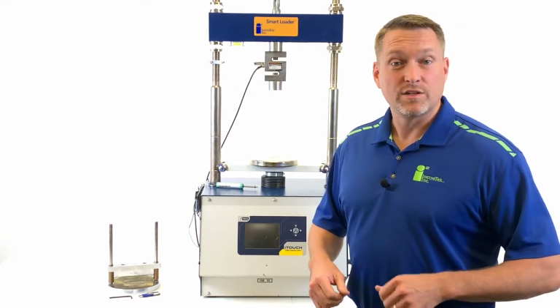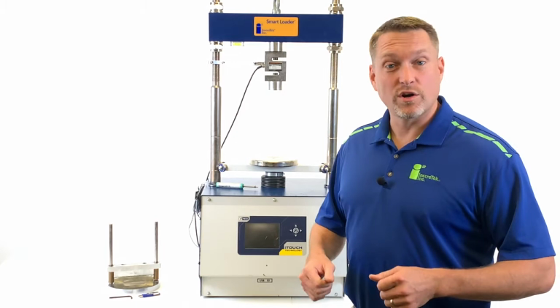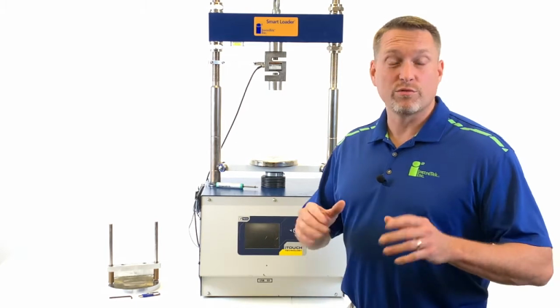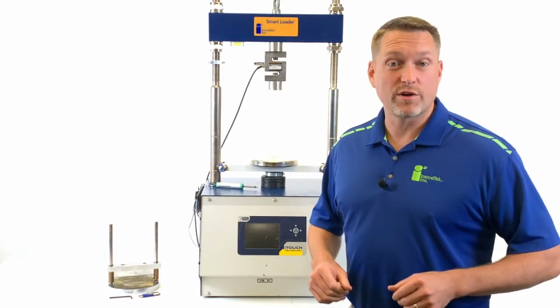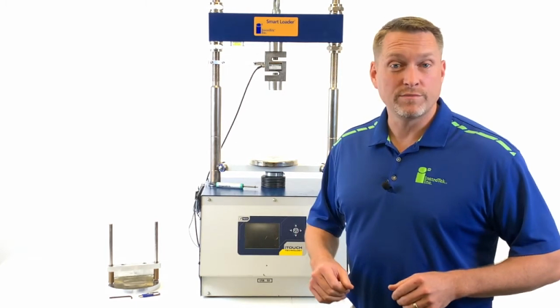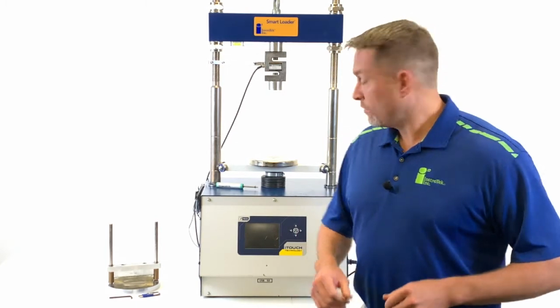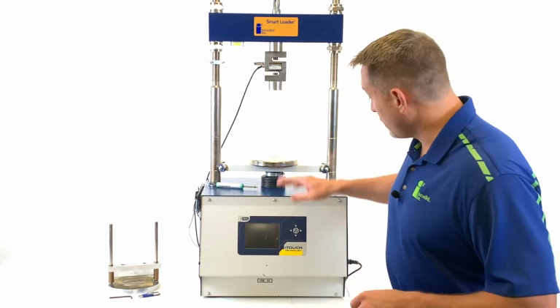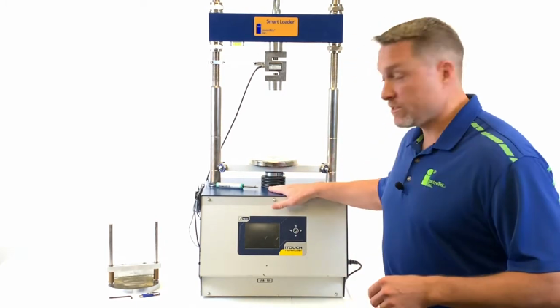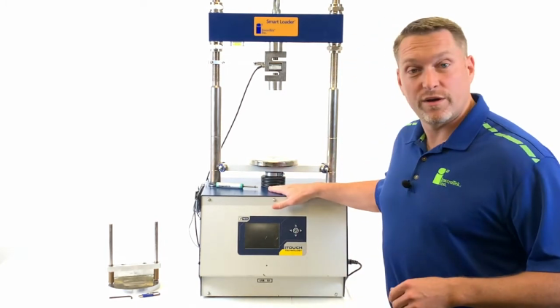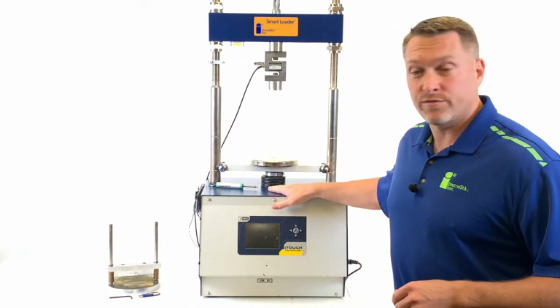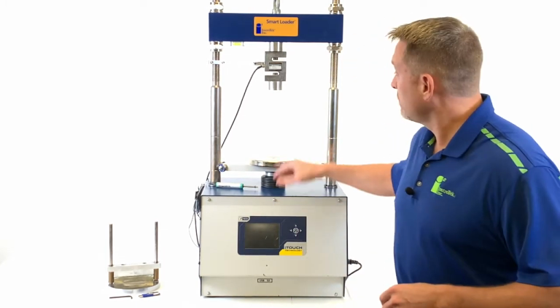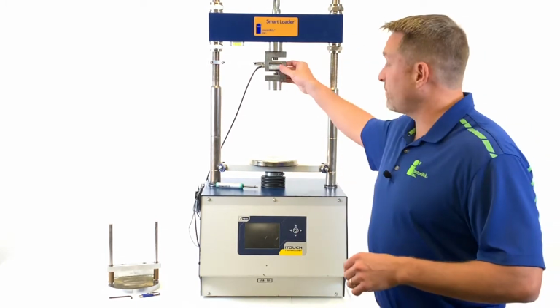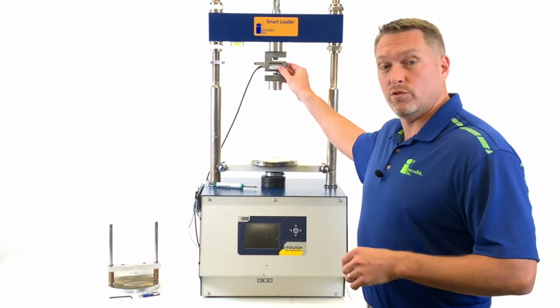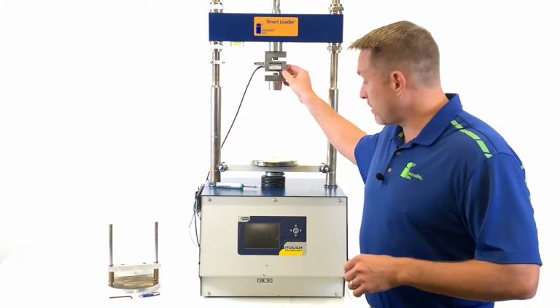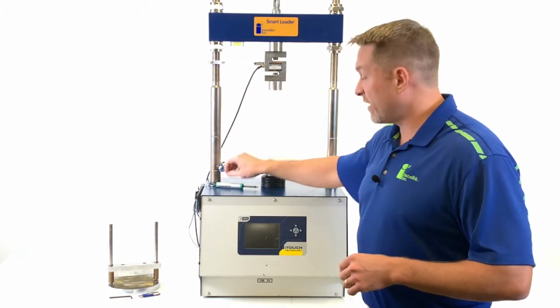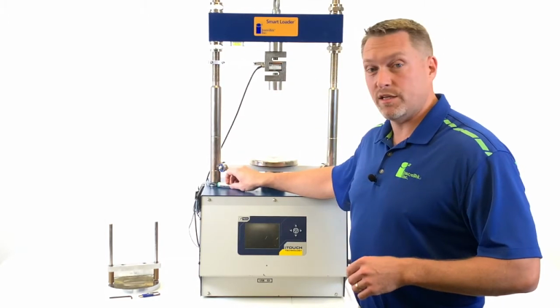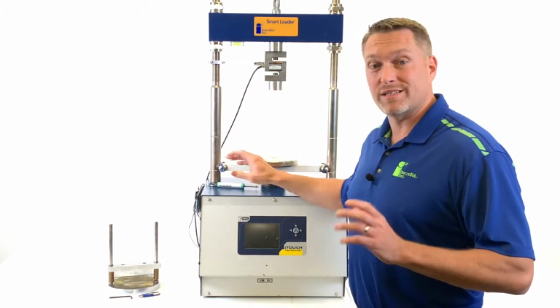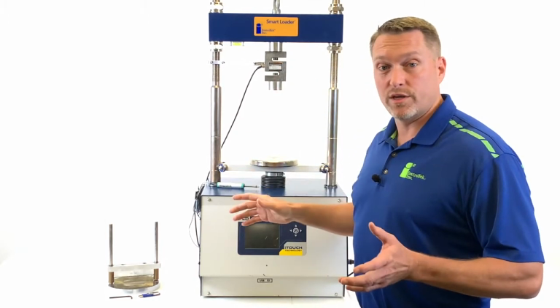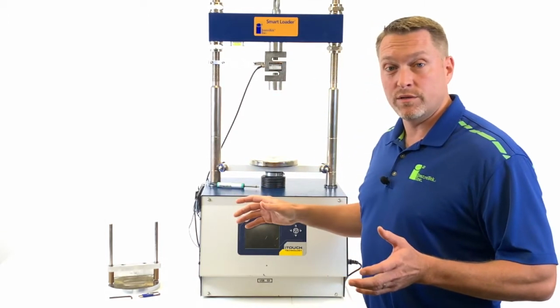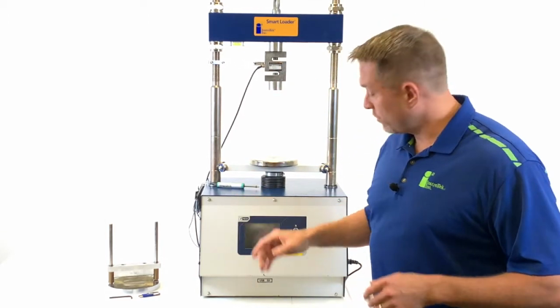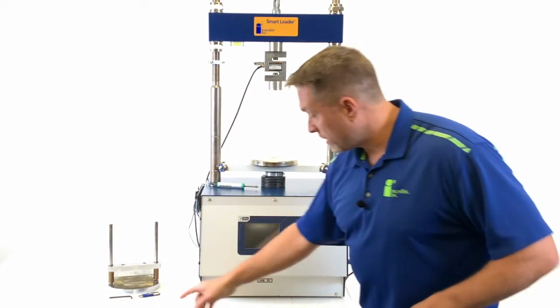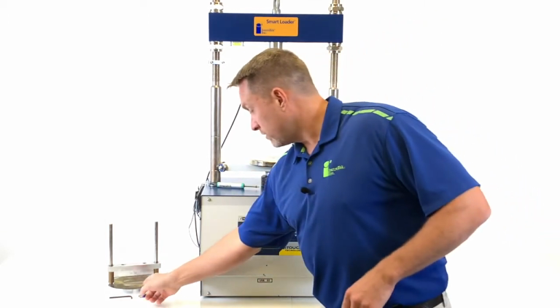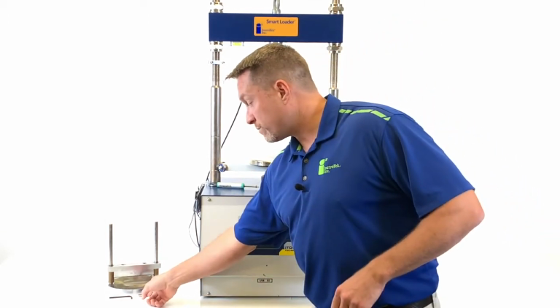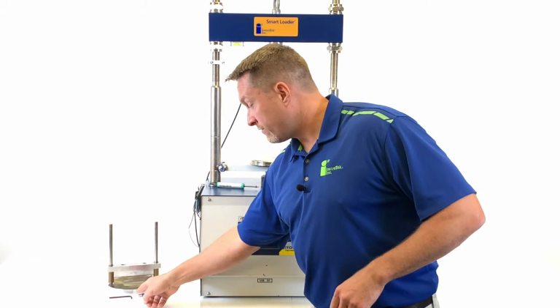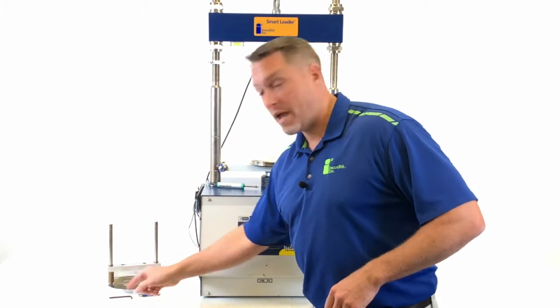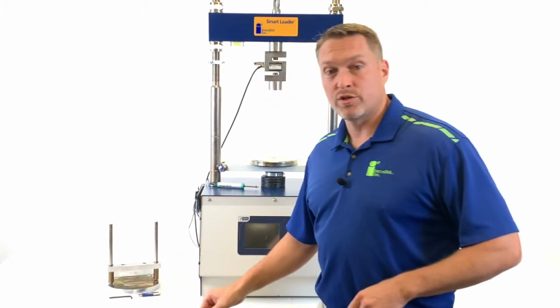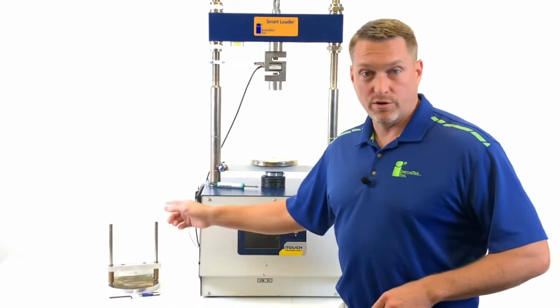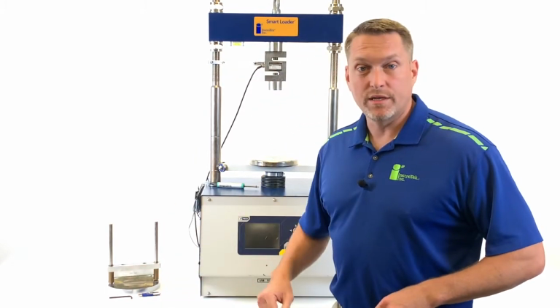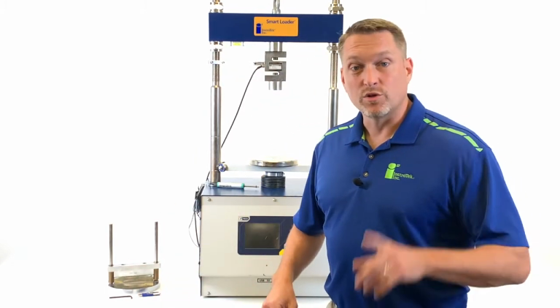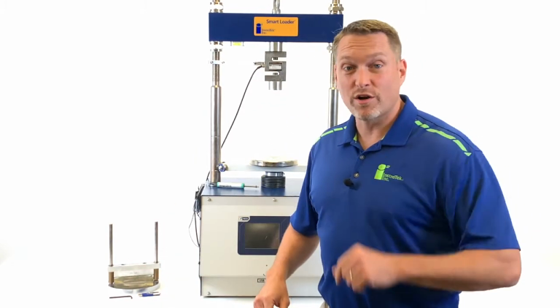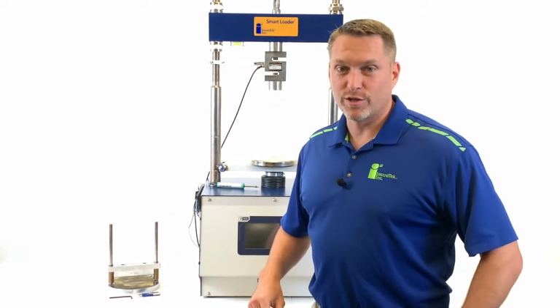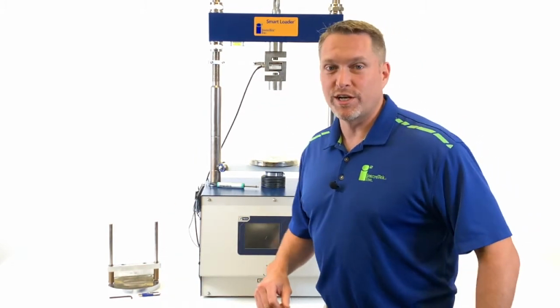To get started, we'll go through the standard equipment. What you'll need is the load frame itself, a 50 kN load cell, and an LVDT, which comes standard on the equipment. You'll also need the USB drive, an Allen wrench, and your Lottman head. Now we're going to turn the machine on.